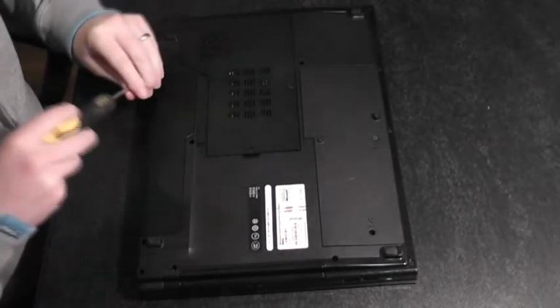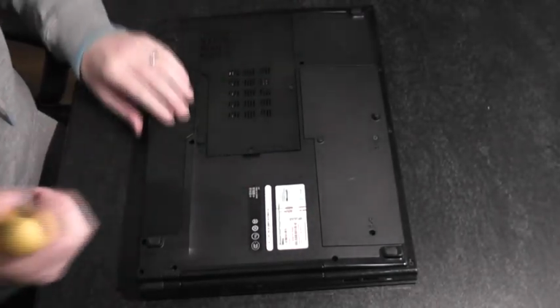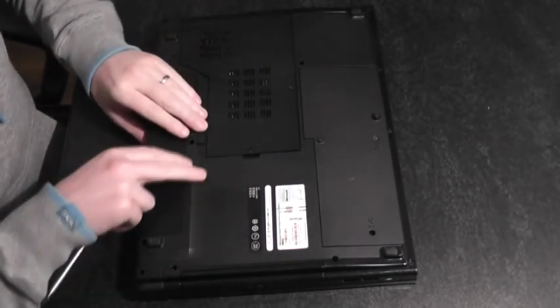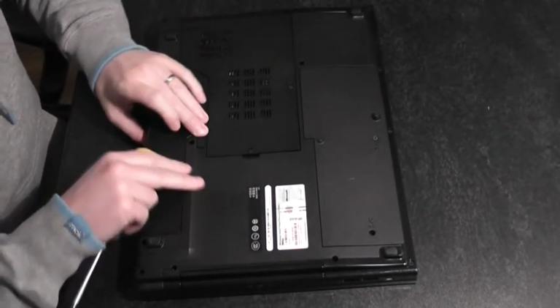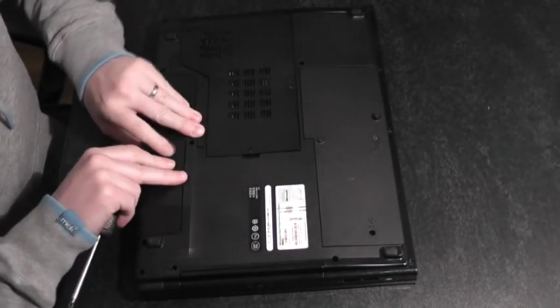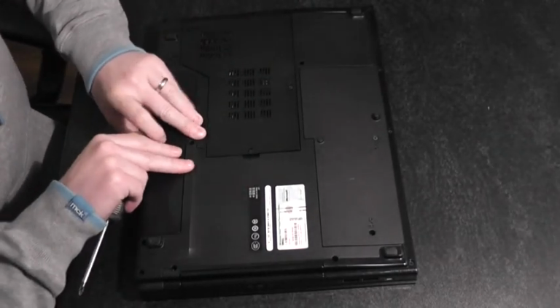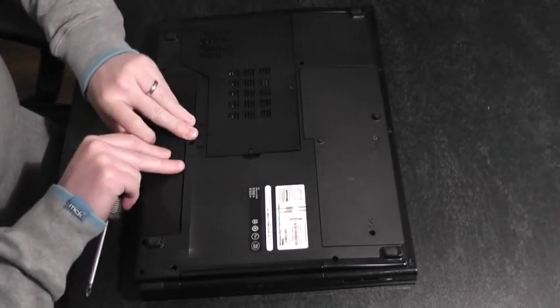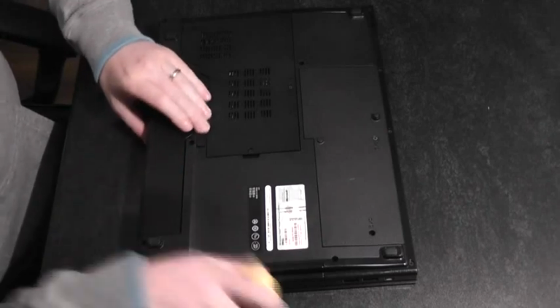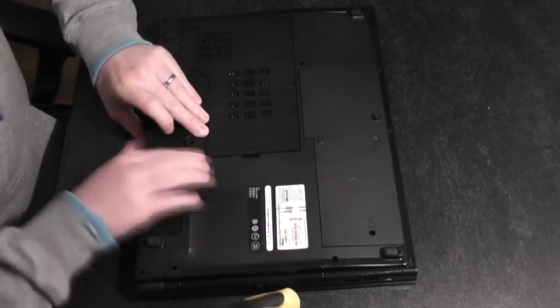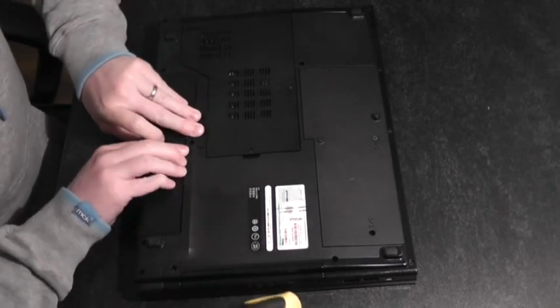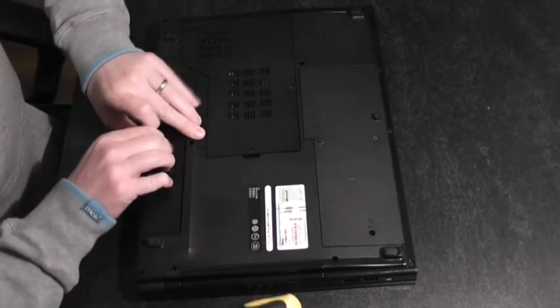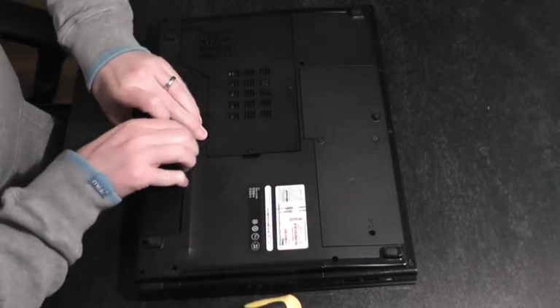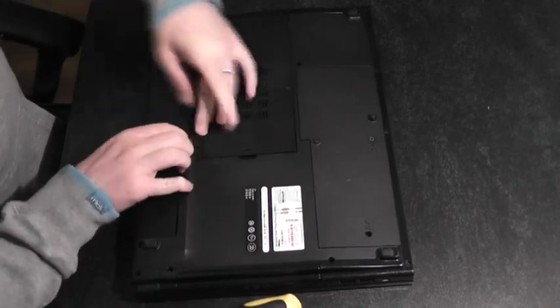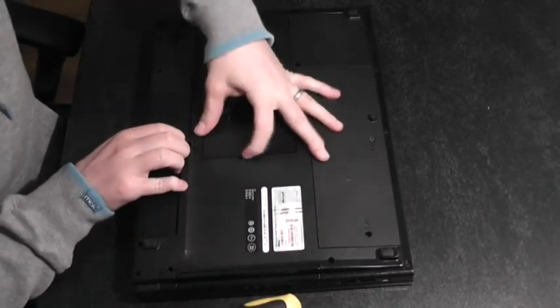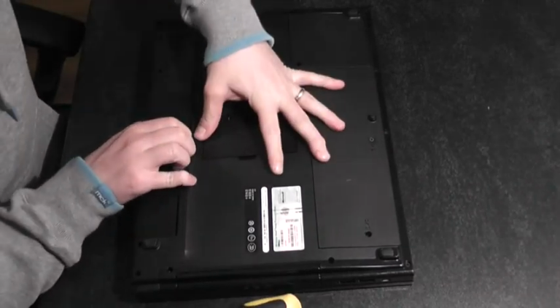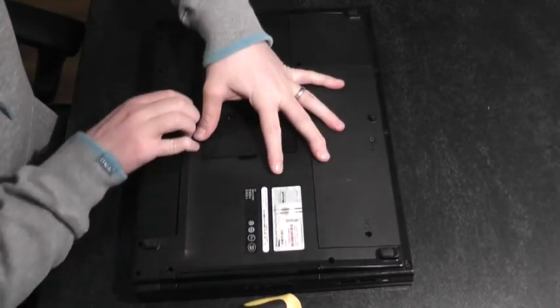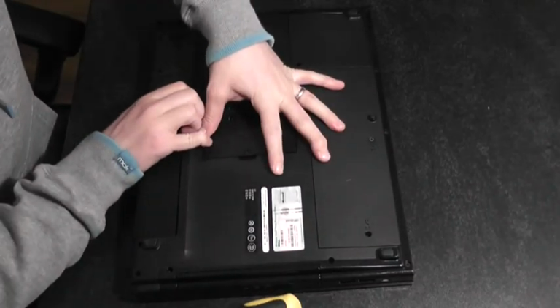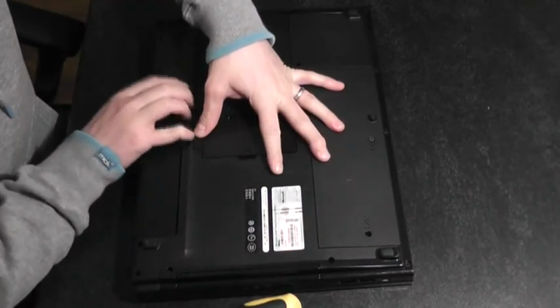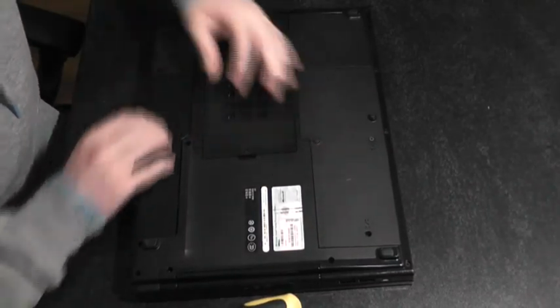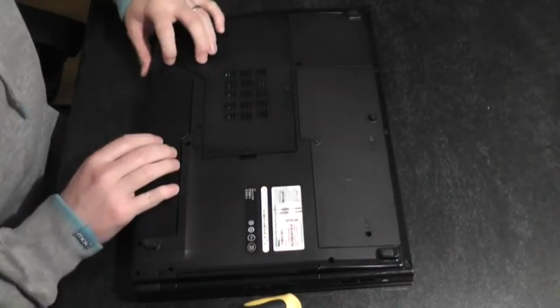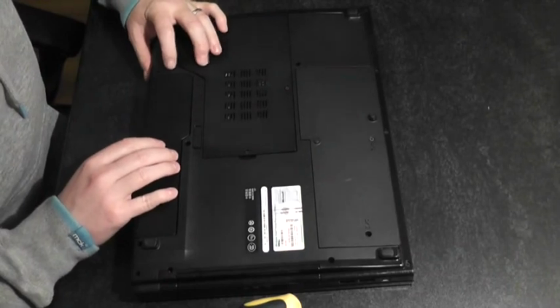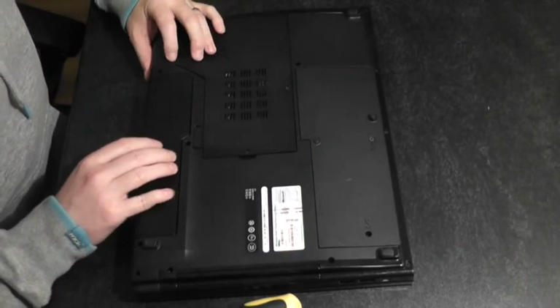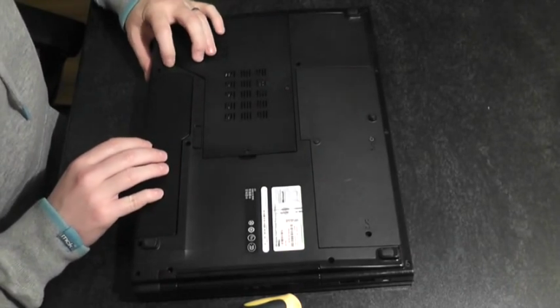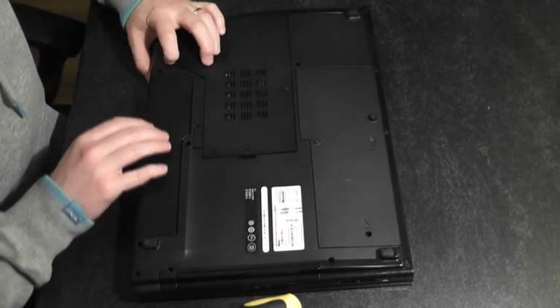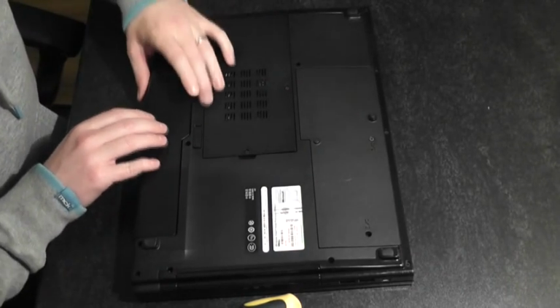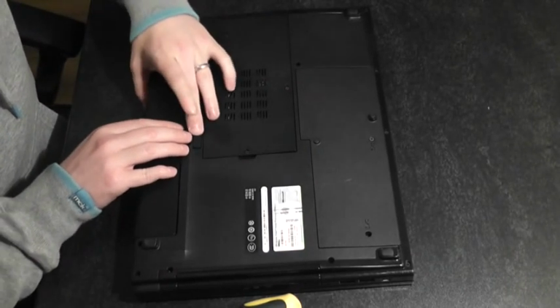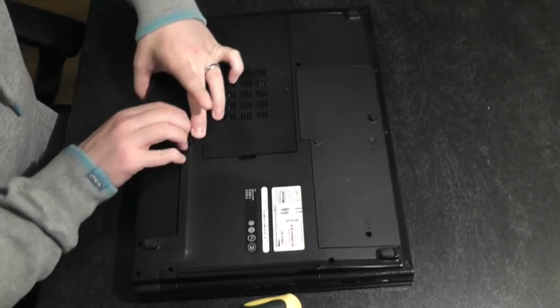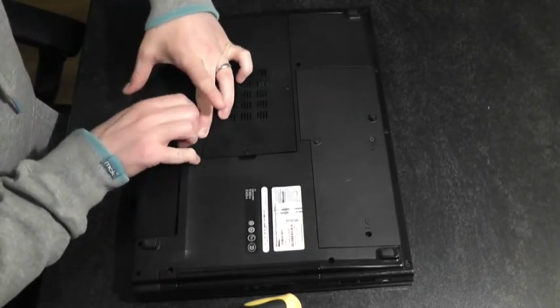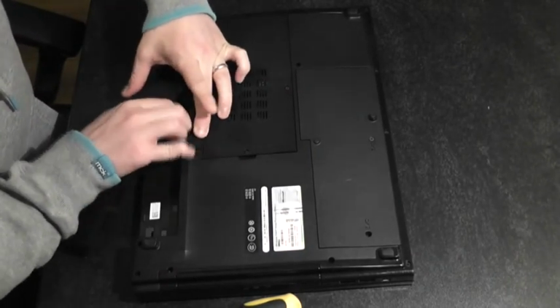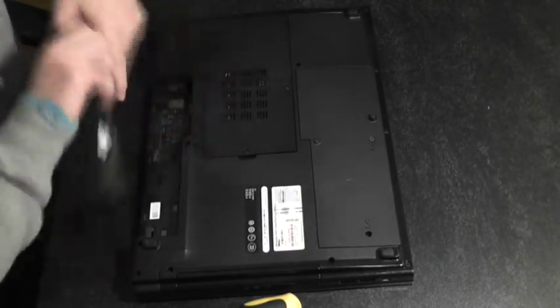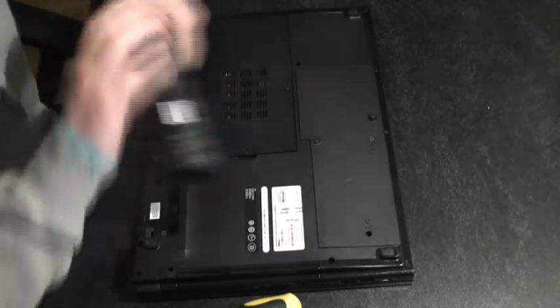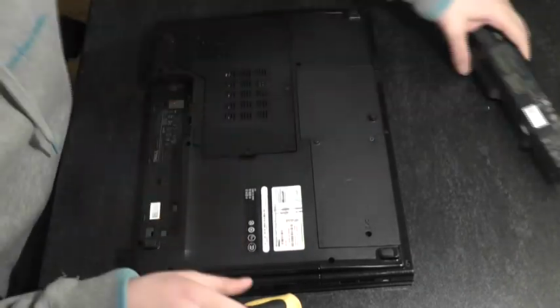First things first, we're going to take the battery out by just sliding this over — locking it here — and the battery is out.